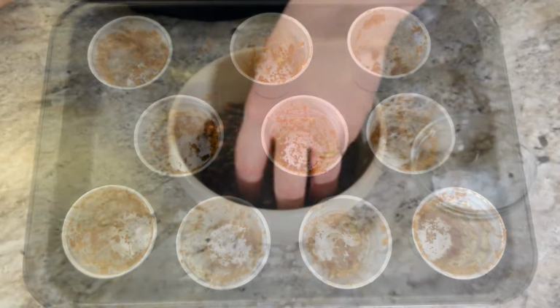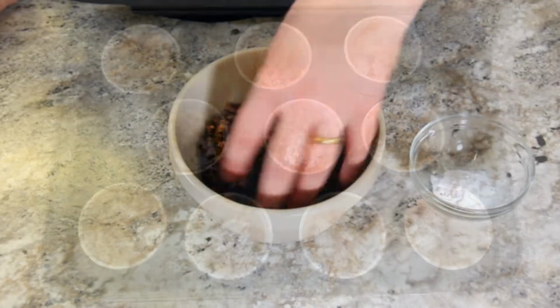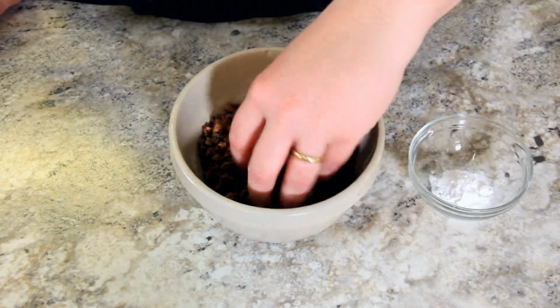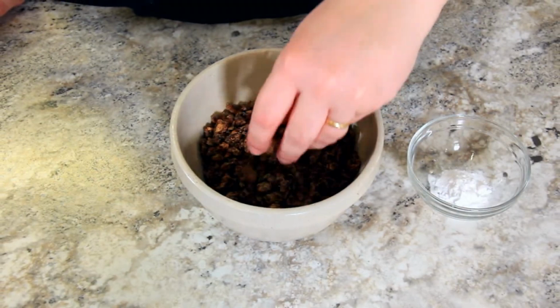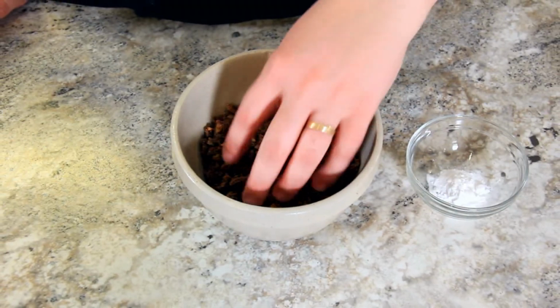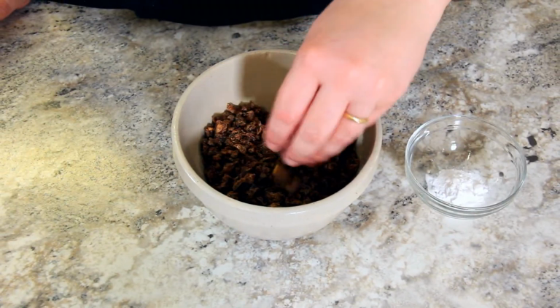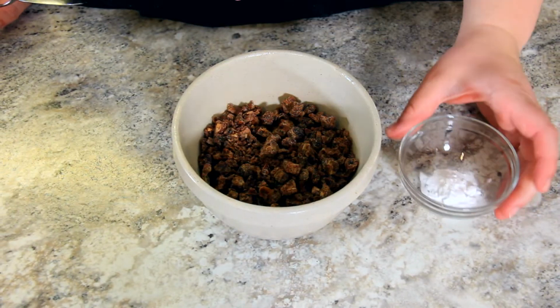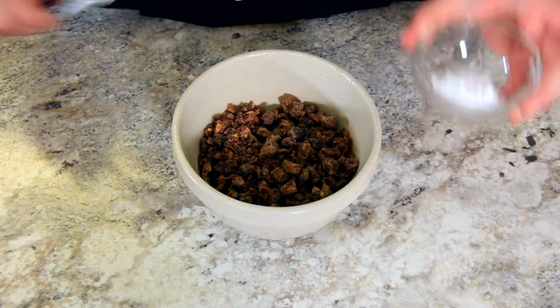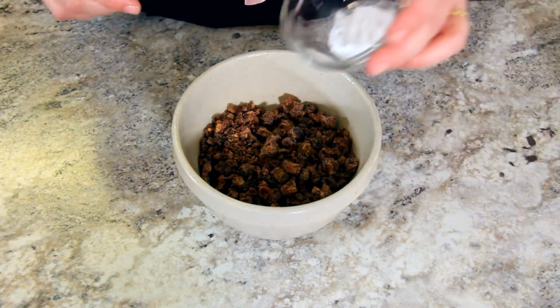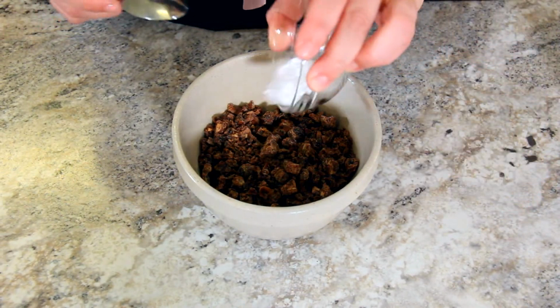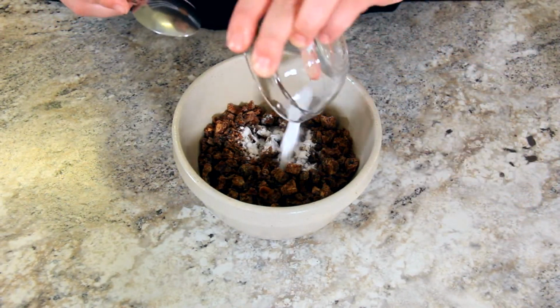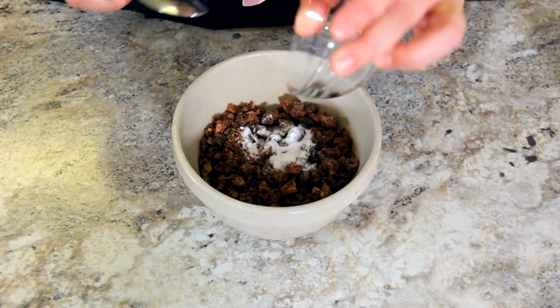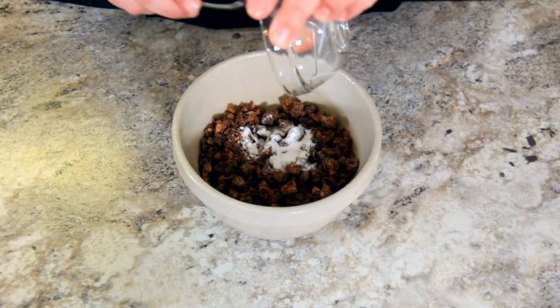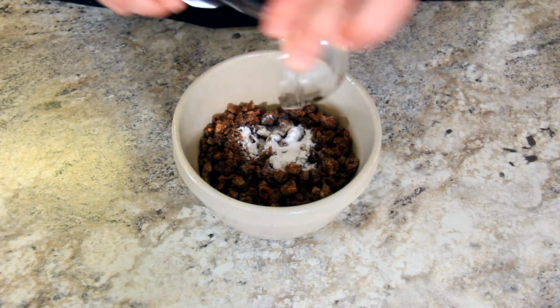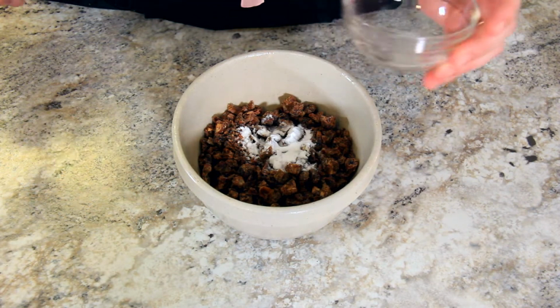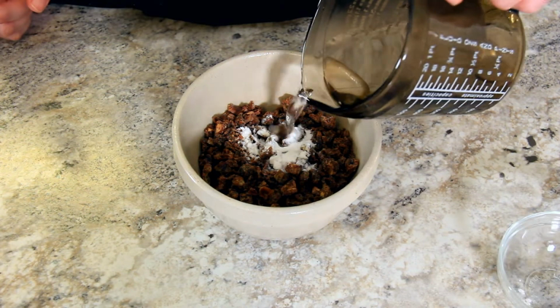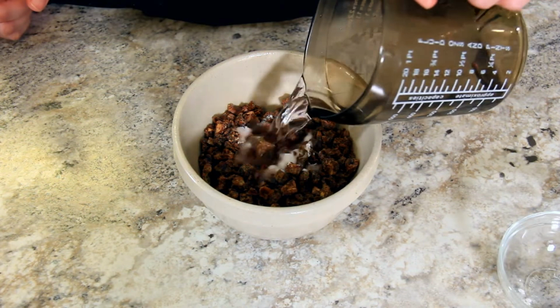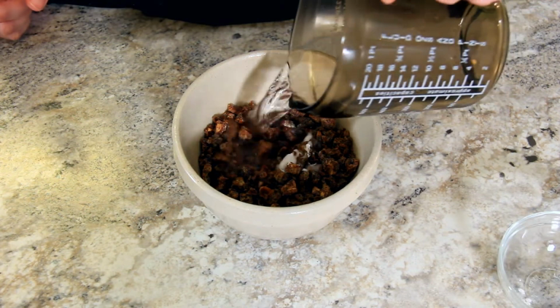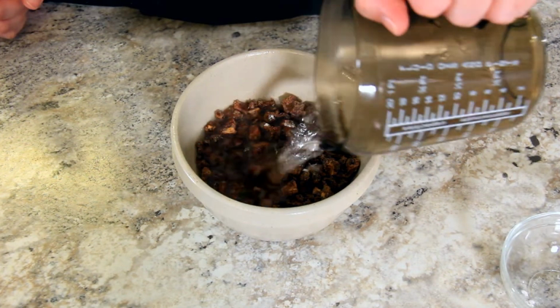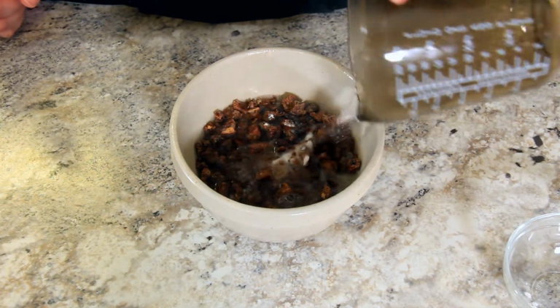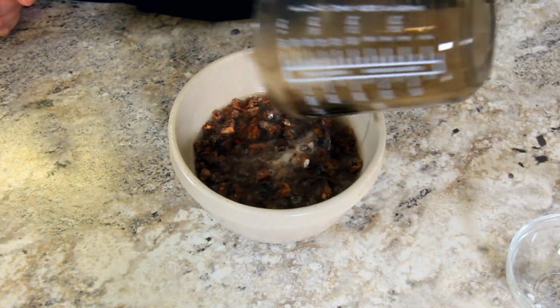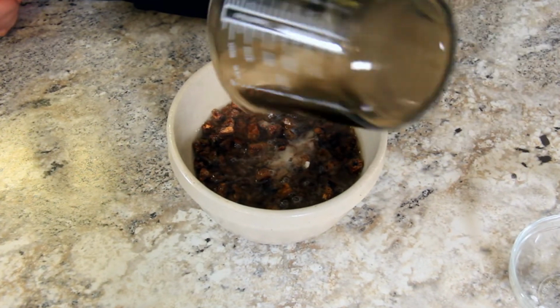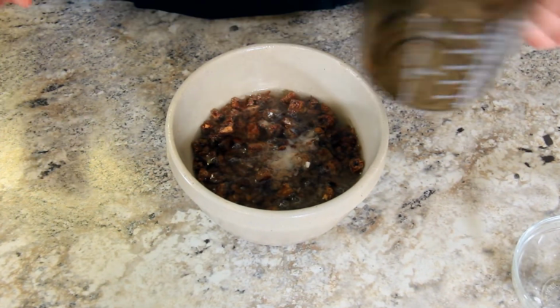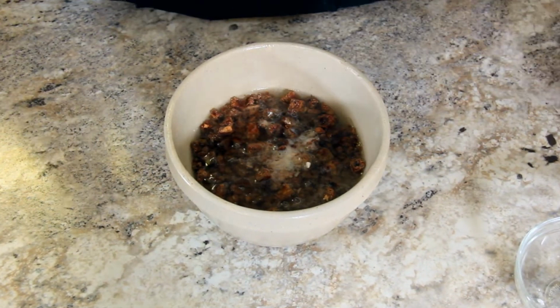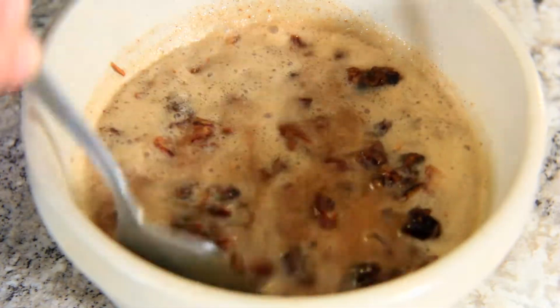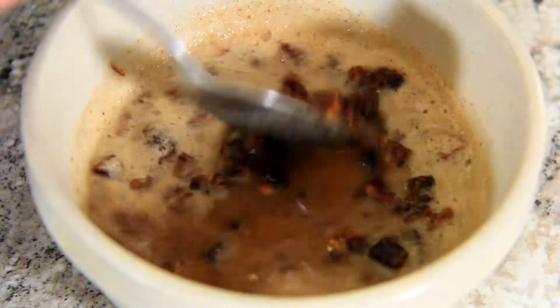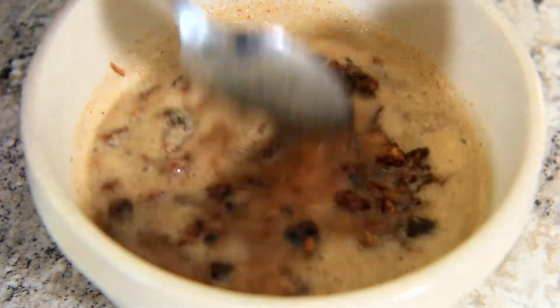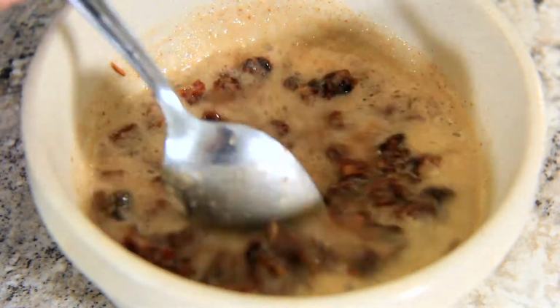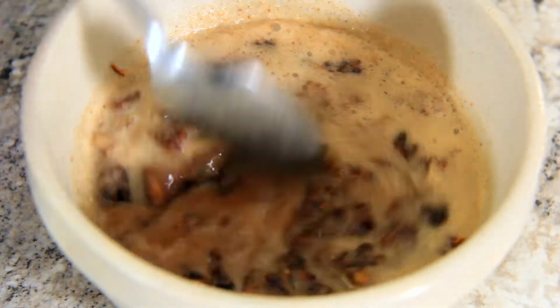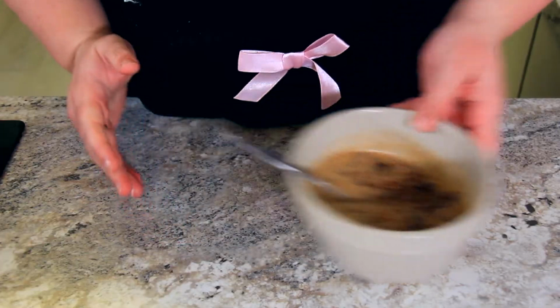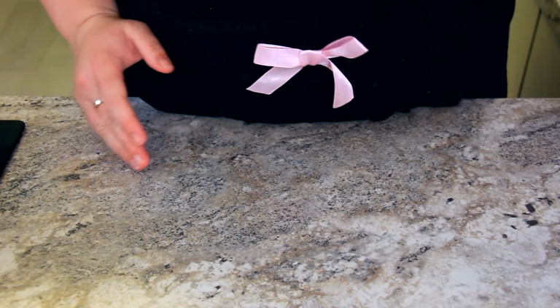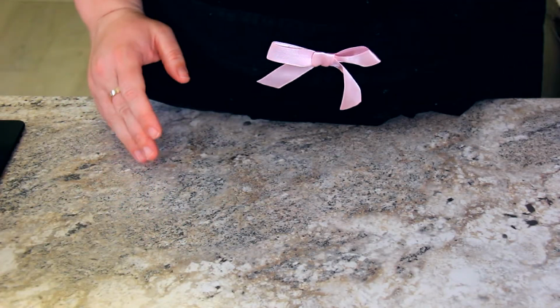I have 200 grams of chopped dates. Add in 1 teaspoon or 5 grams of baking soda, and to that 200 milliliters of boiling water. Just give that a little stir and set it aside for 10 minutes.